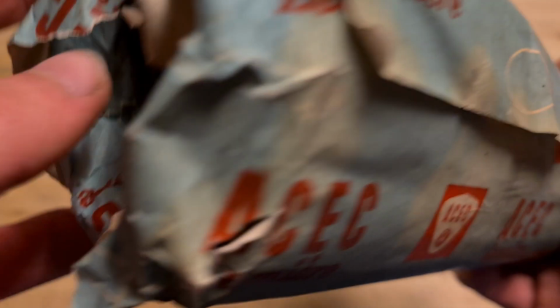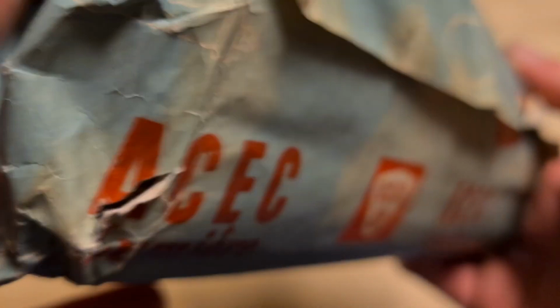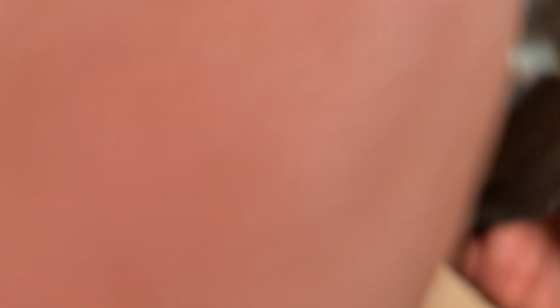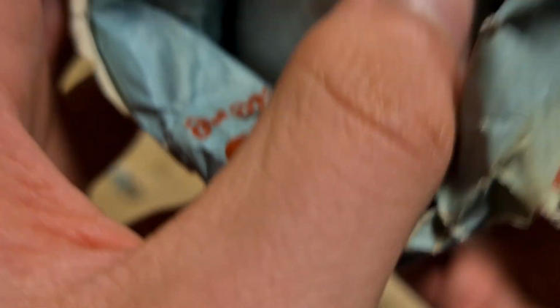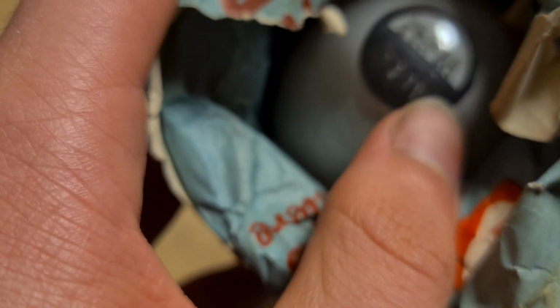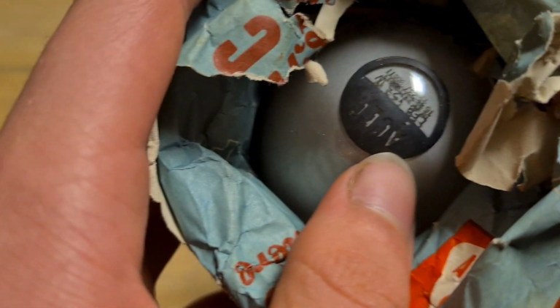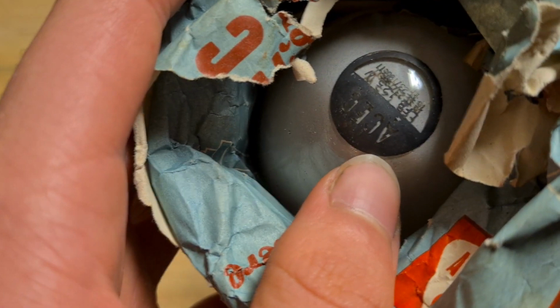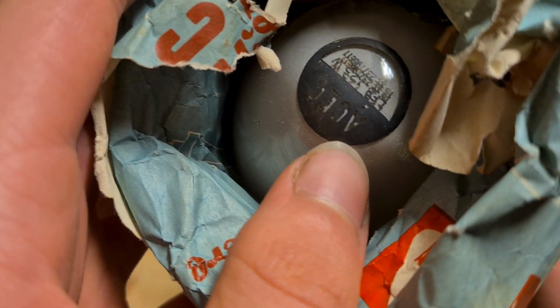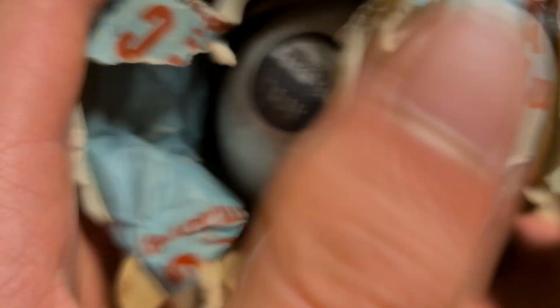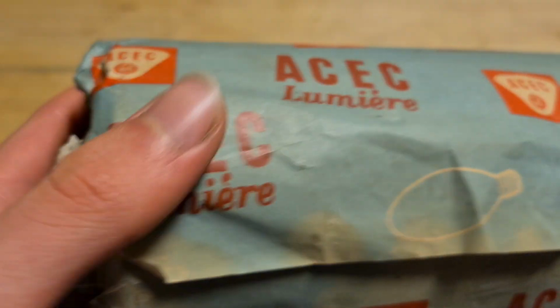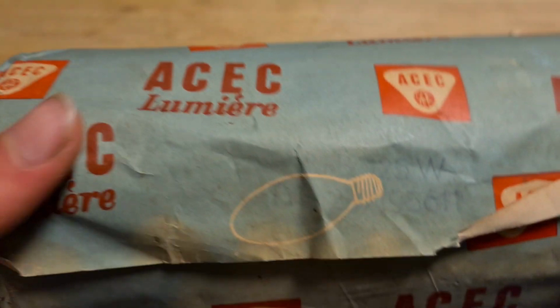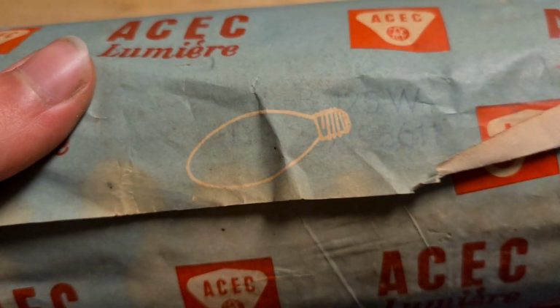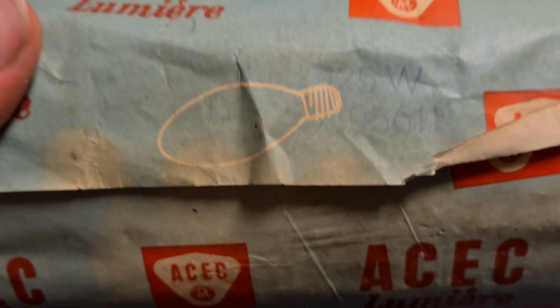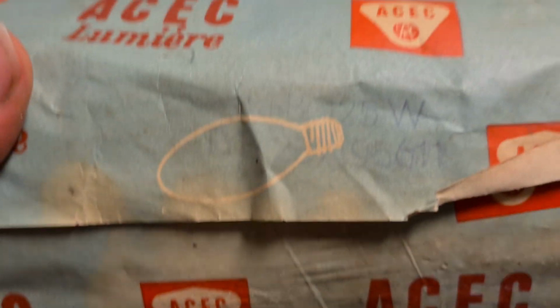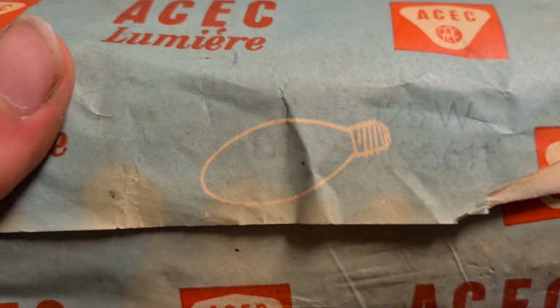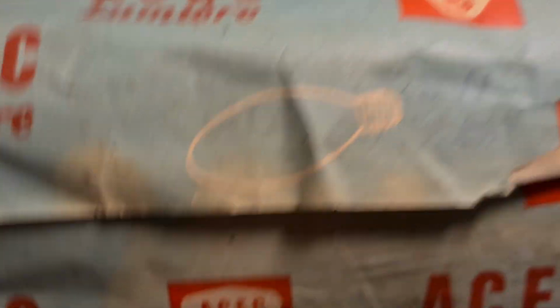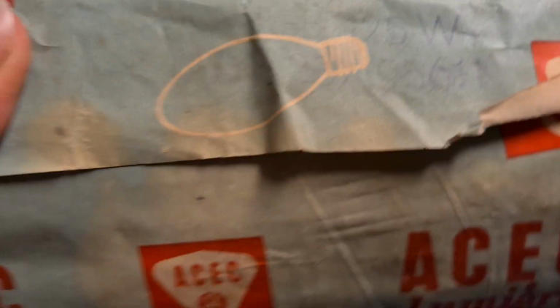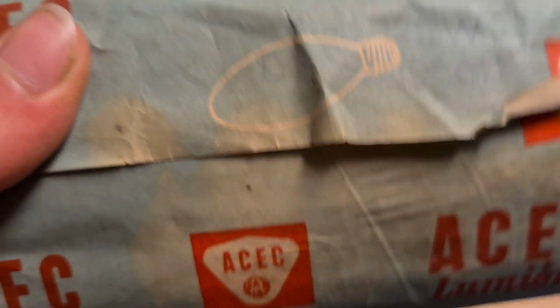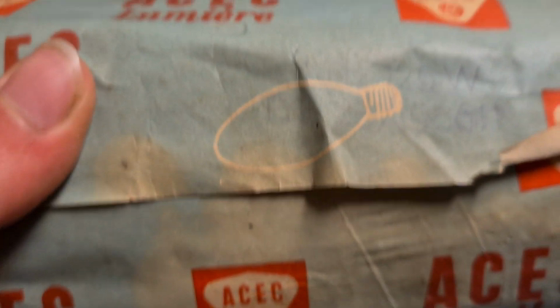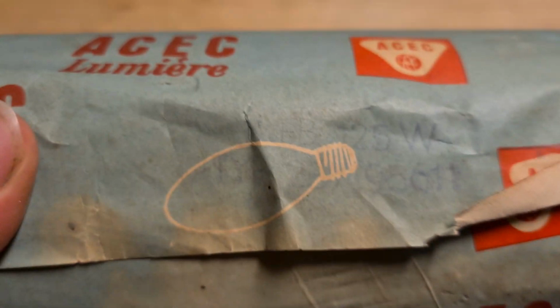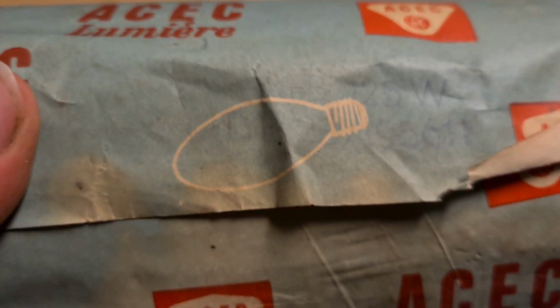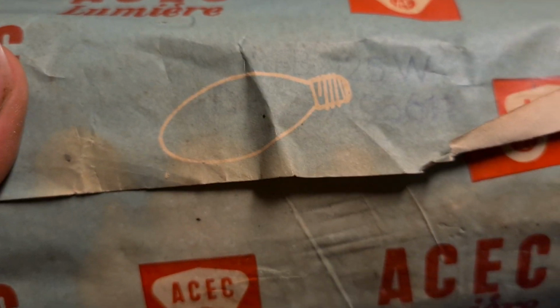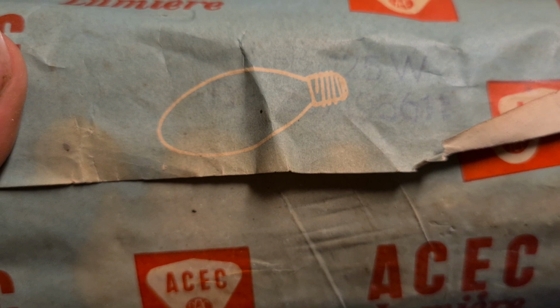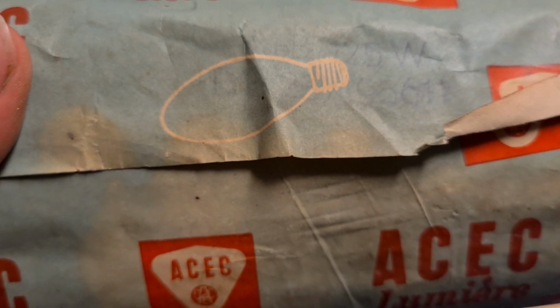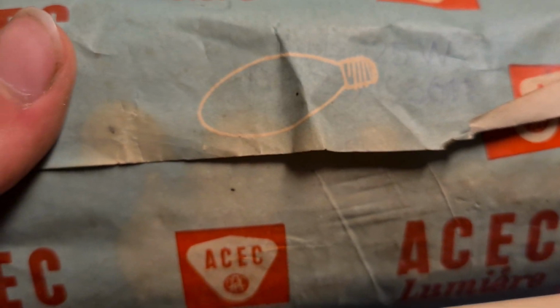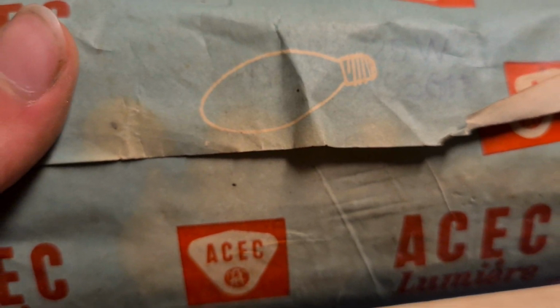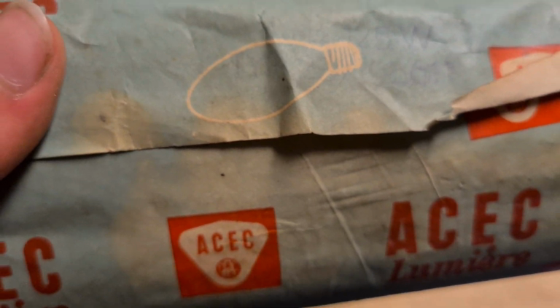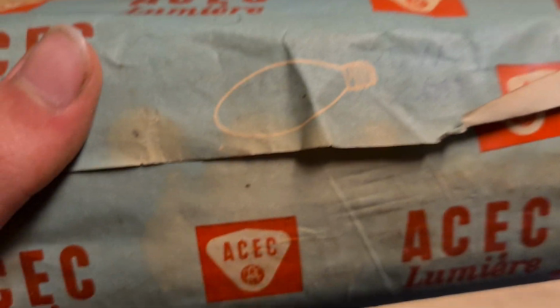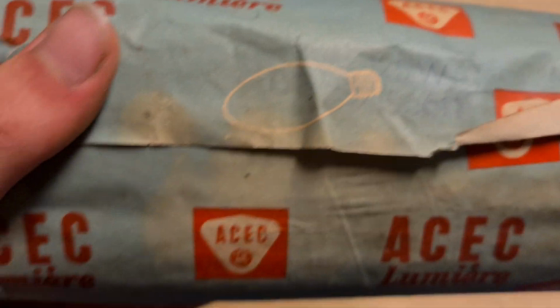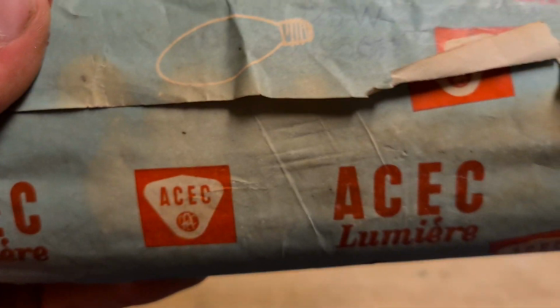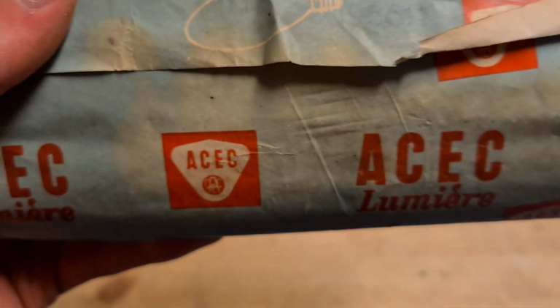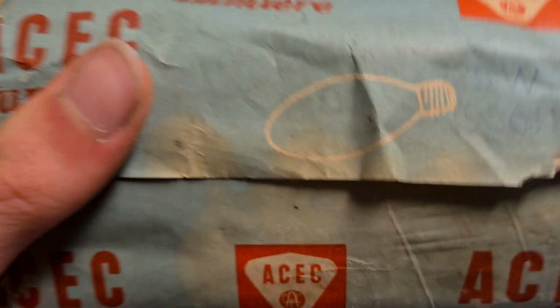Very vaguely we have the name of the bulb, which is — let me take a look — LFB 125 watts, which is probably the mercury vapor designation. Like Philips calls their bulbs HPLN, this is probably the same thing.